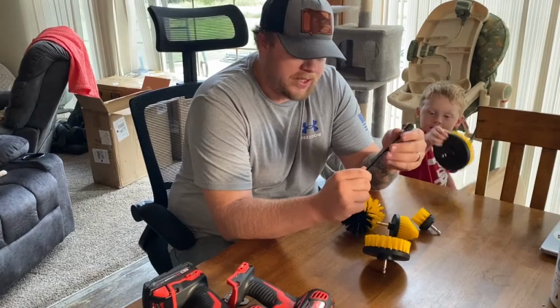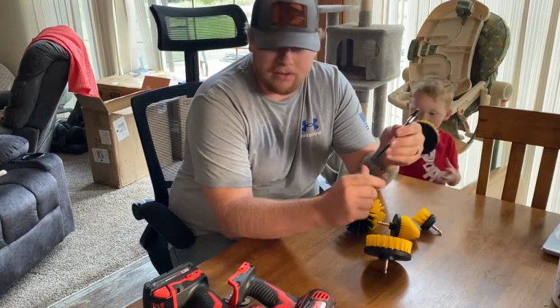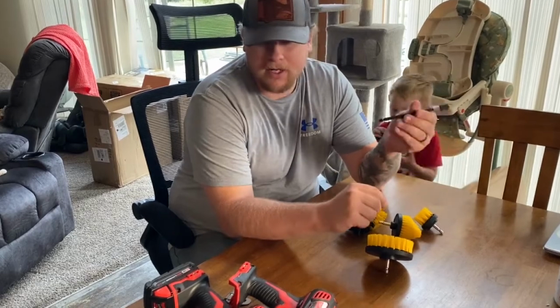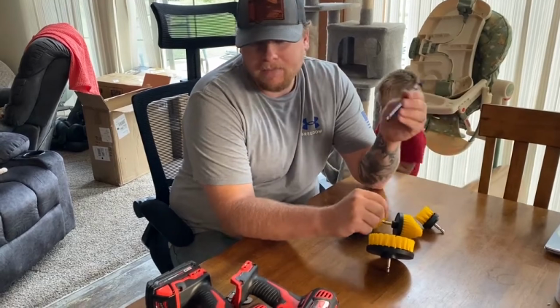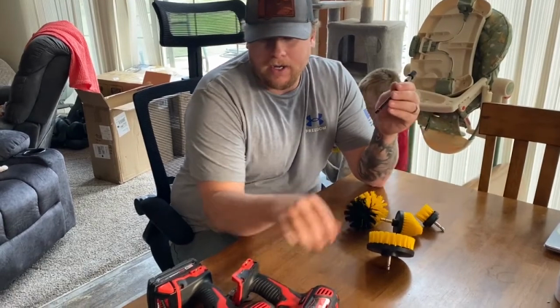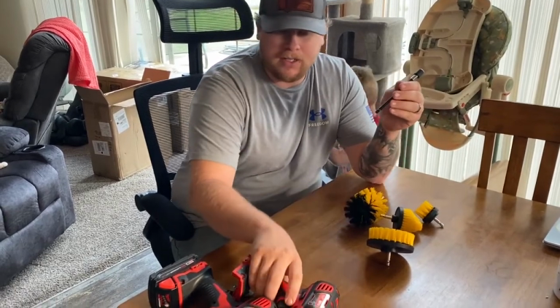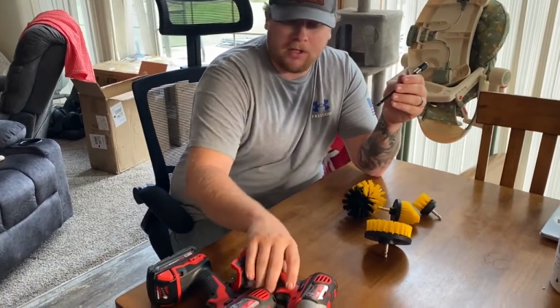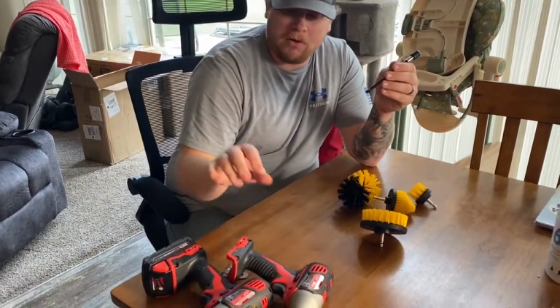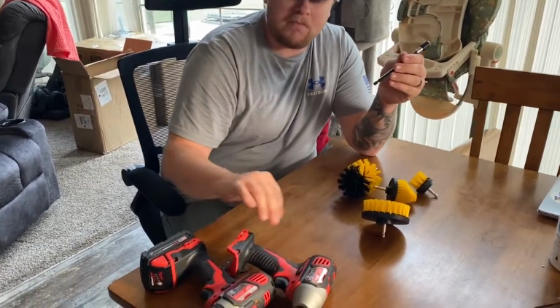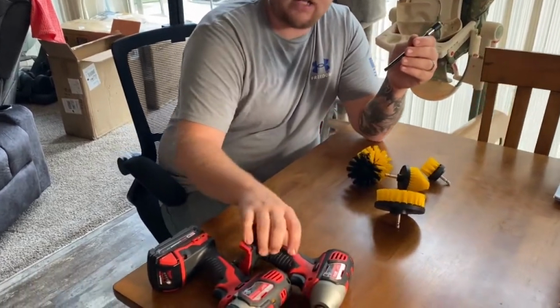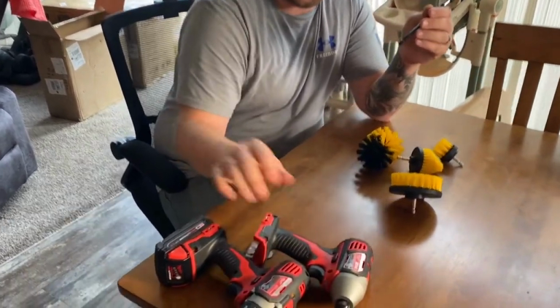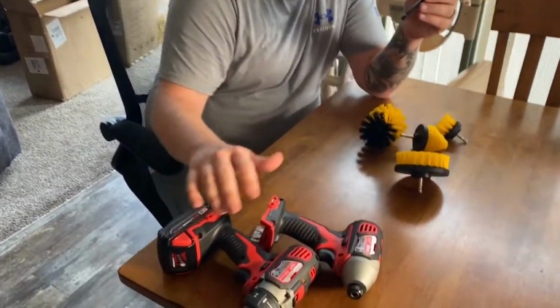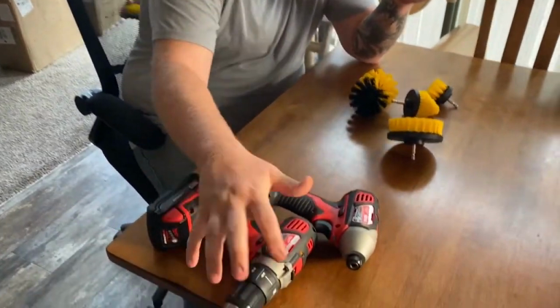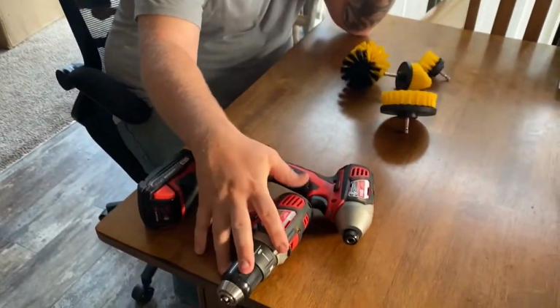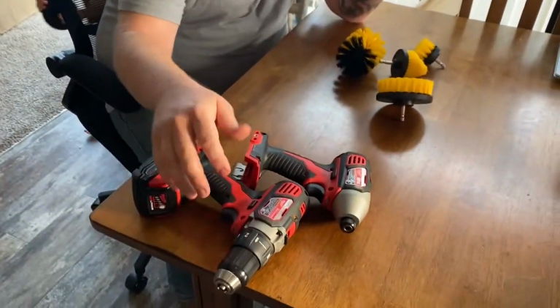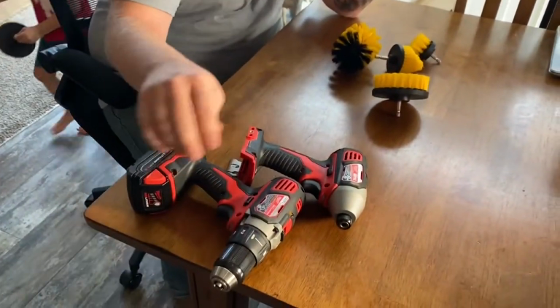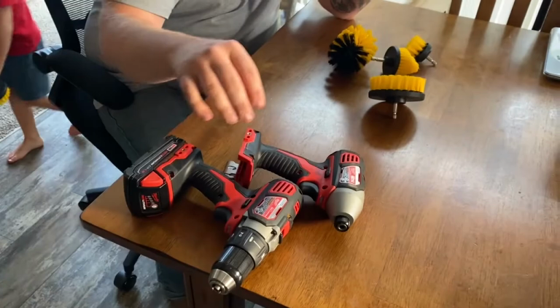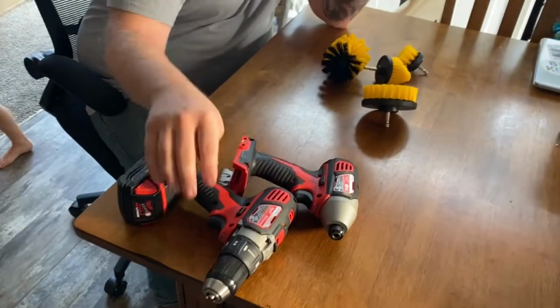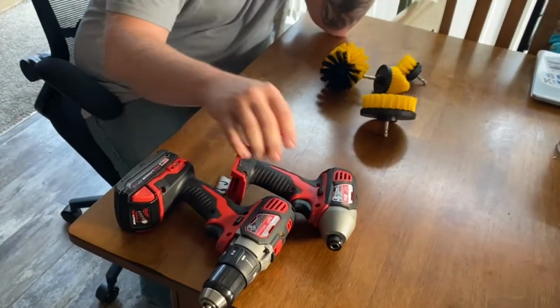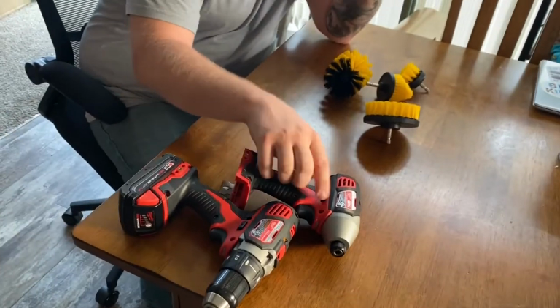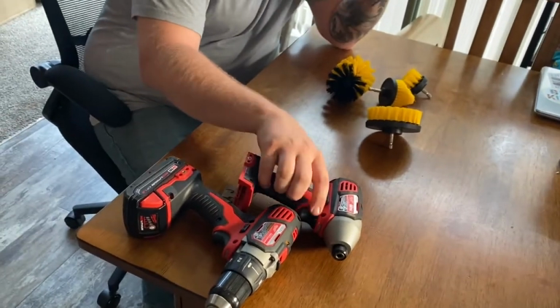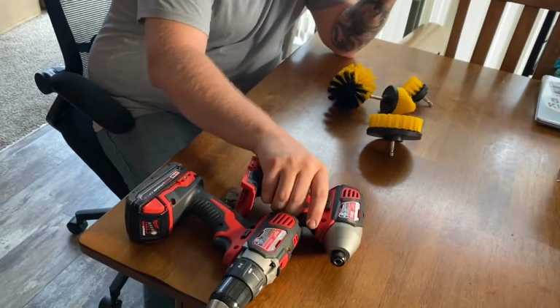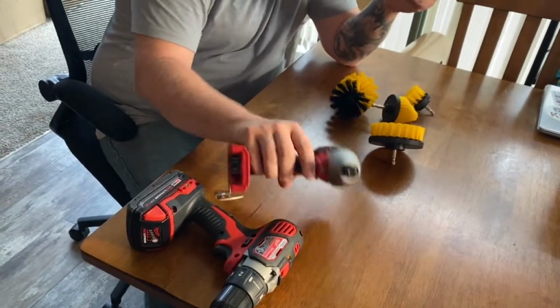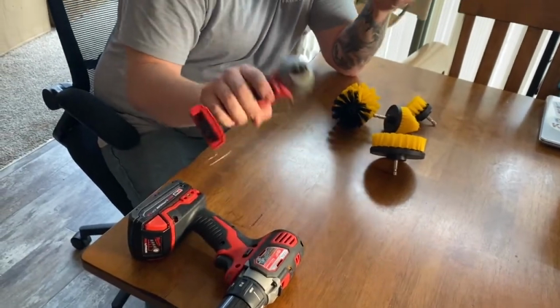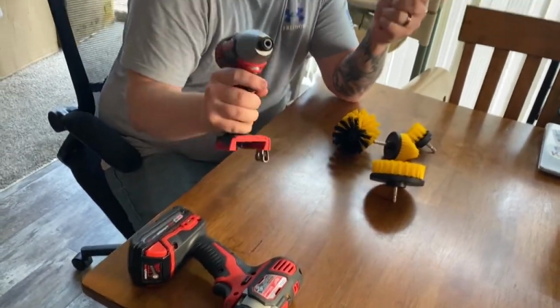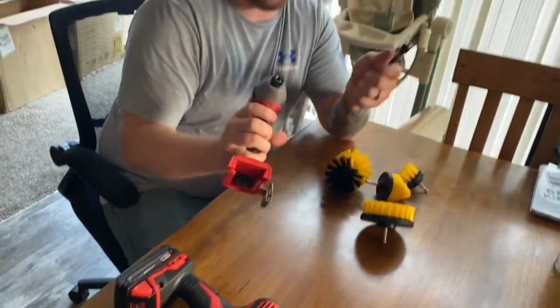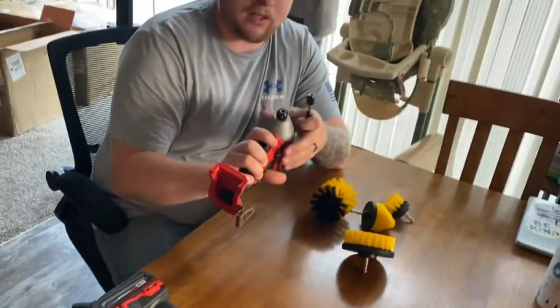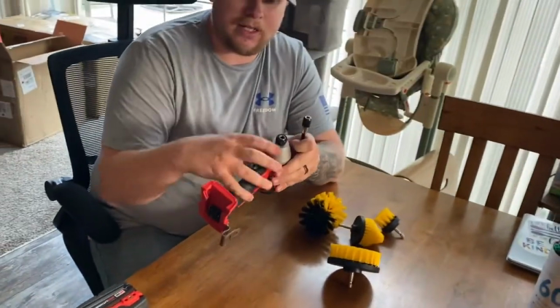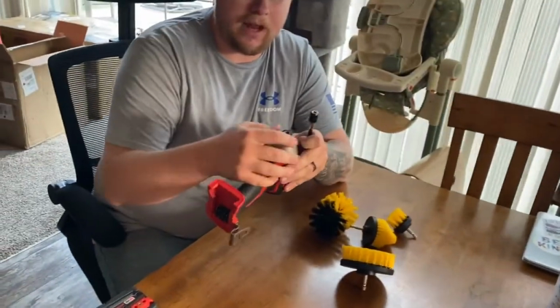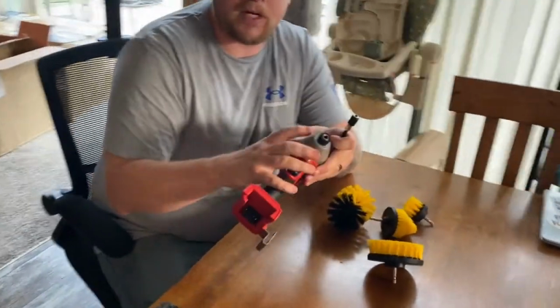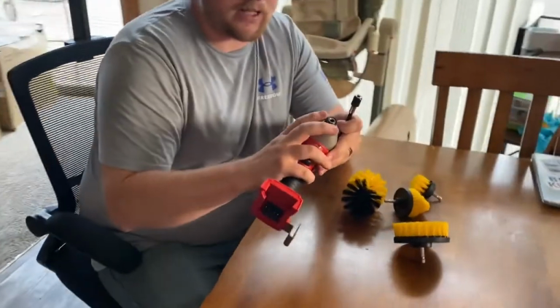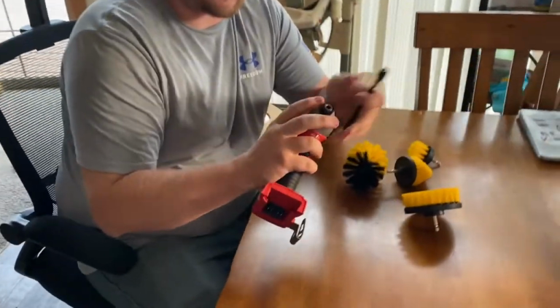It's super easy to use. It does work with both impact and regular style drills. I'll show you the impact because it's super easy to install on these and everybody's got these now.